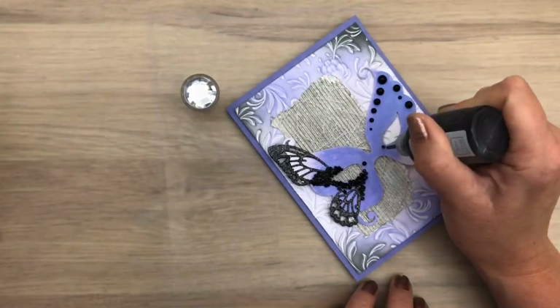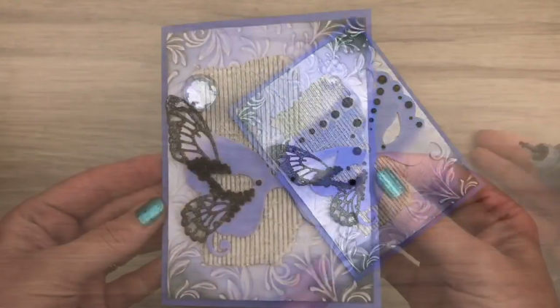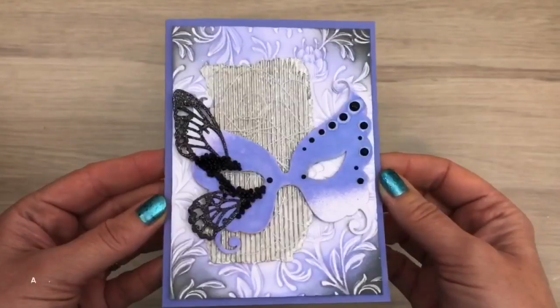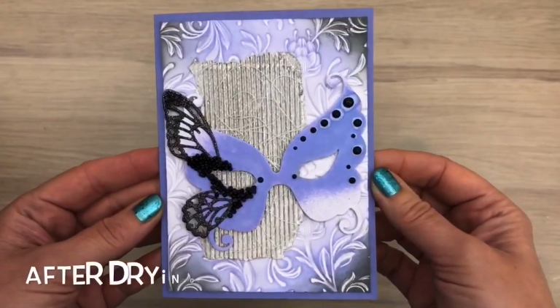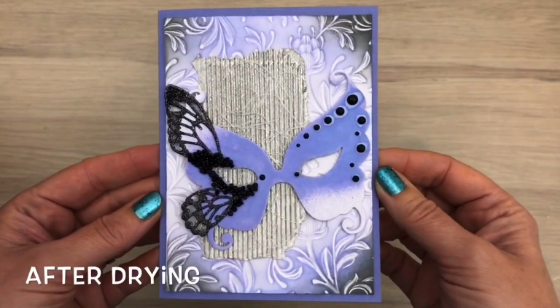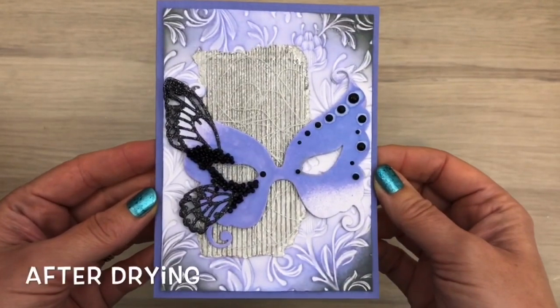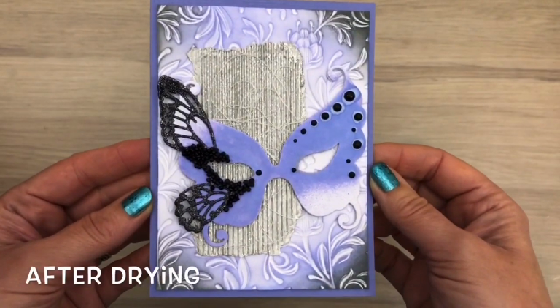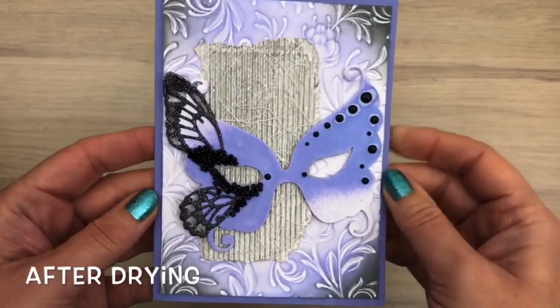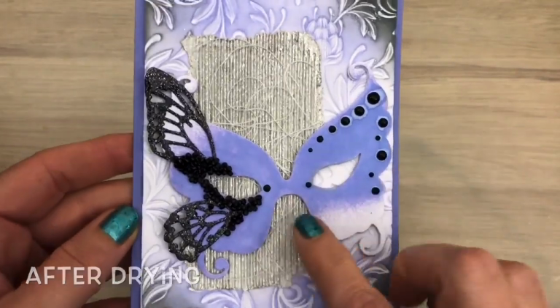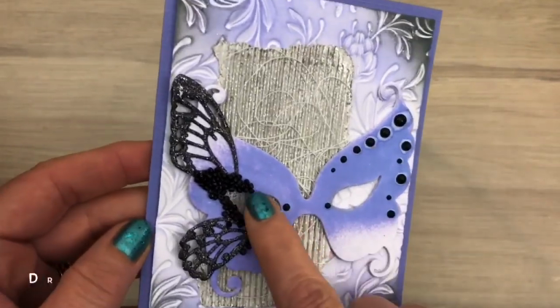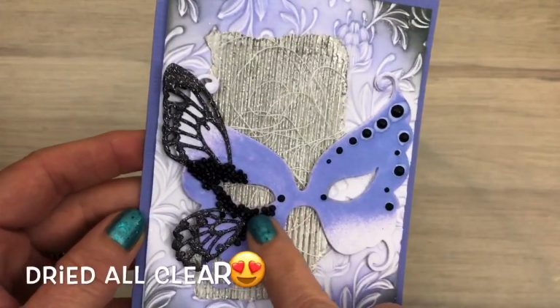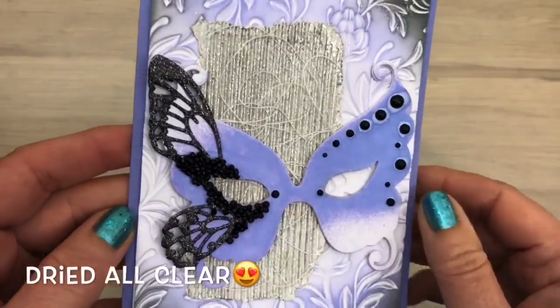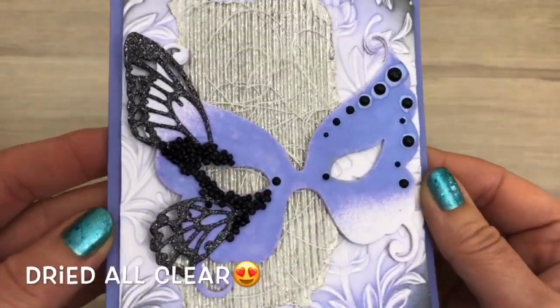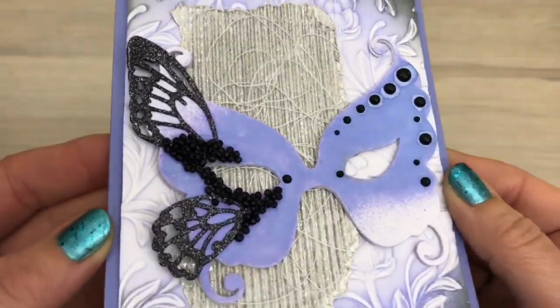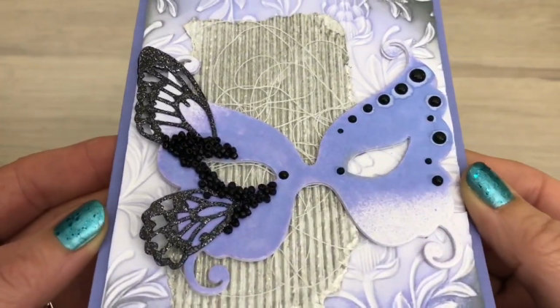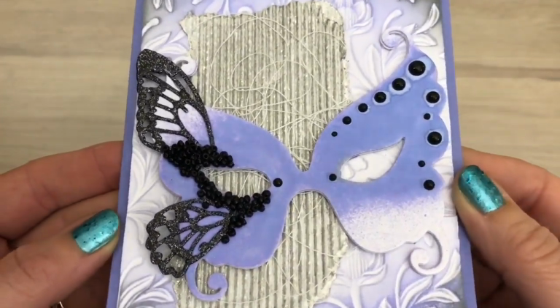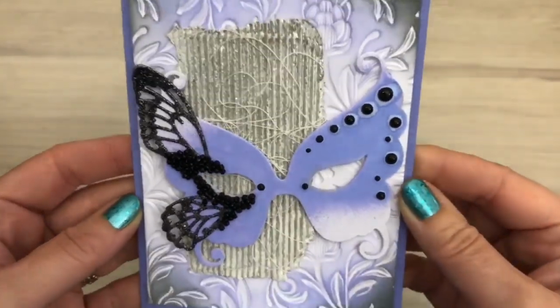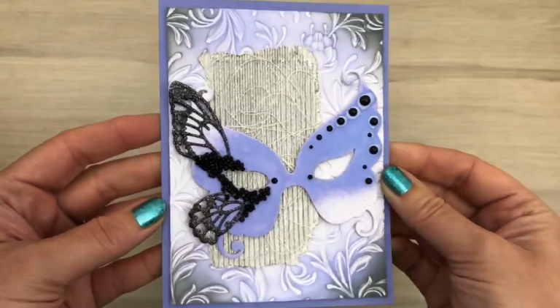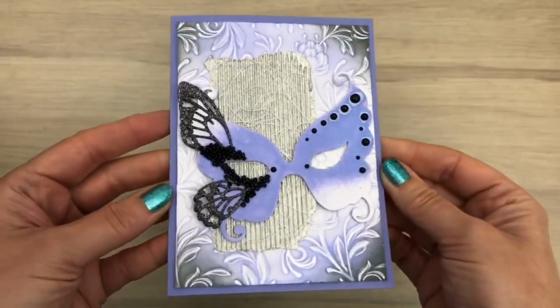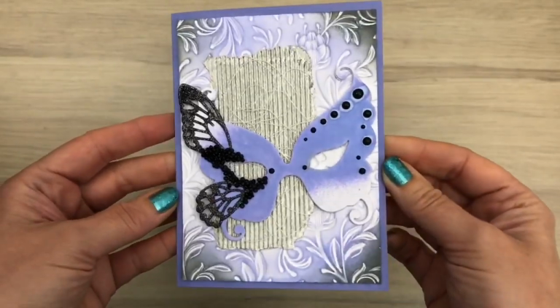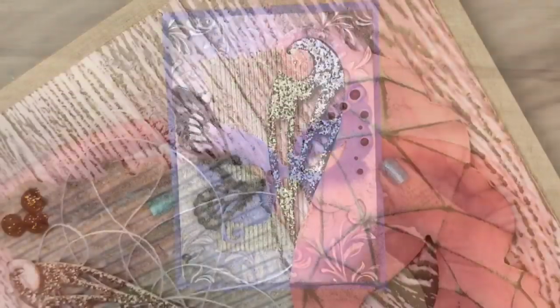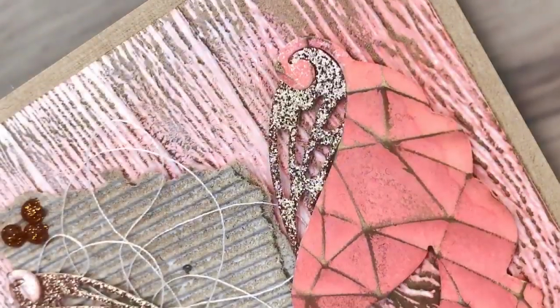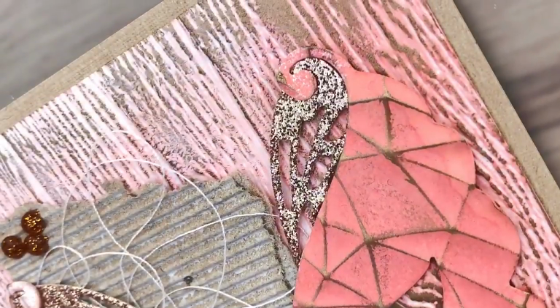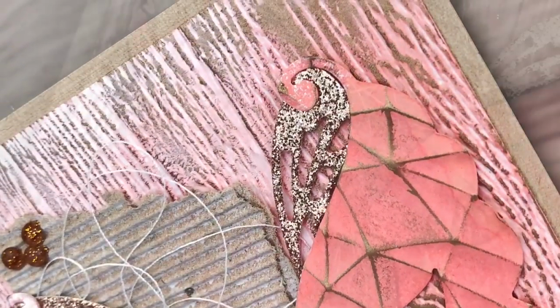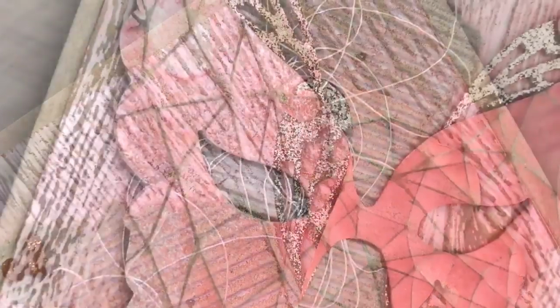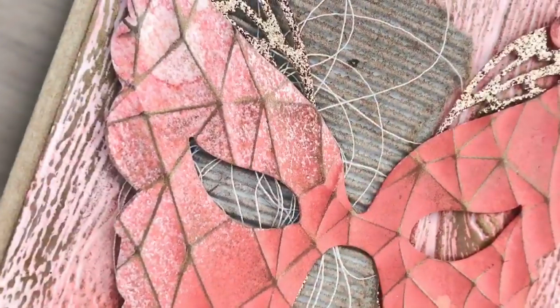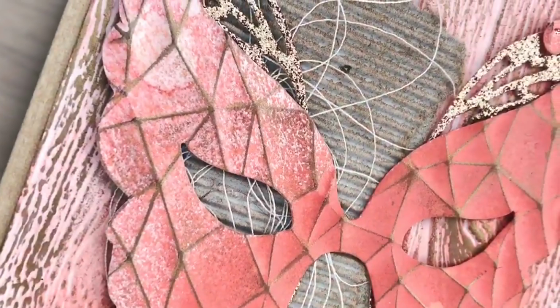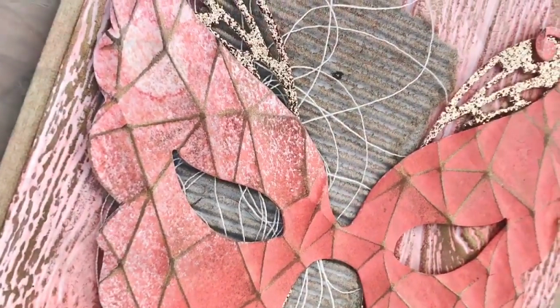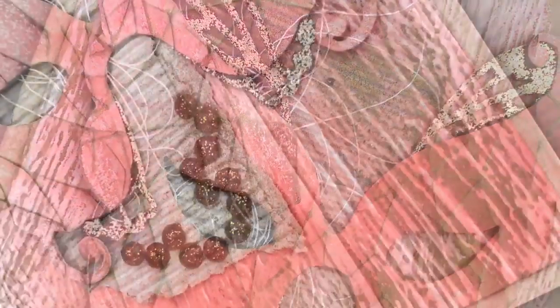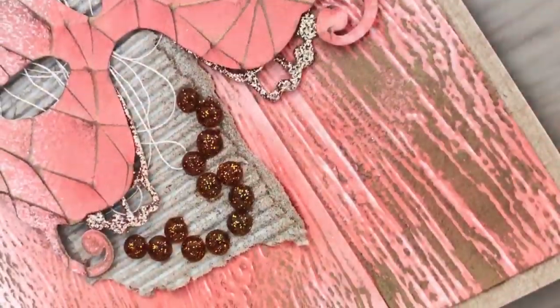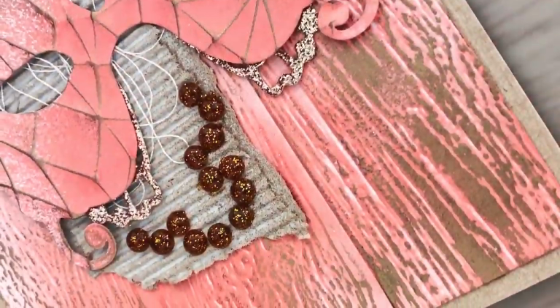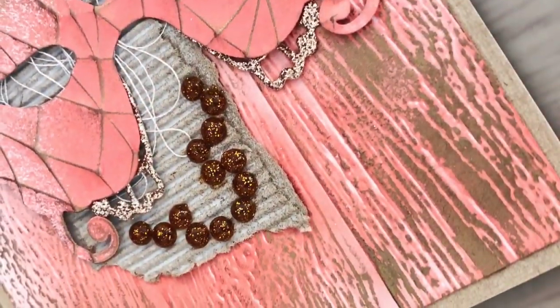And this is the card after drying and you can see the glue has dried all clear. And there you have another two ways to use the Masquerade Die. I hope you liked the video — don't forget to like, share and subscribe, and make sure to keep on crafting!